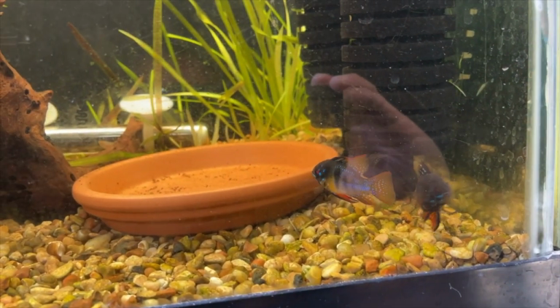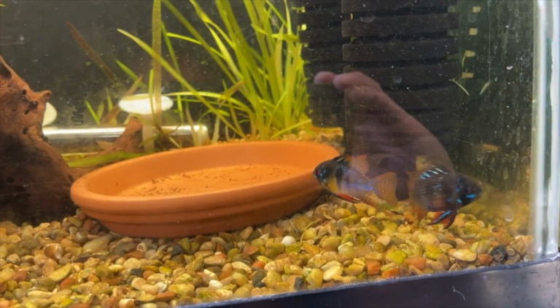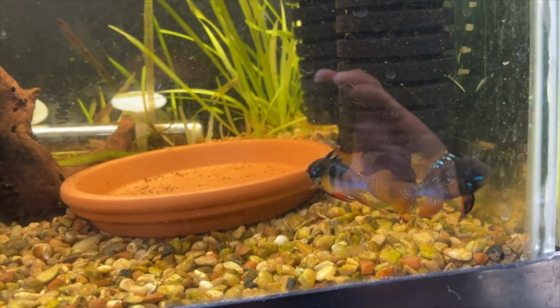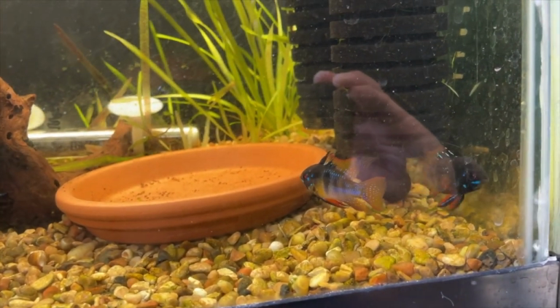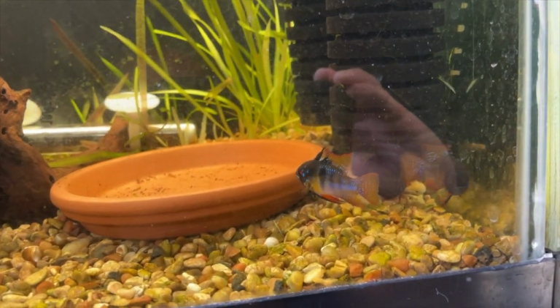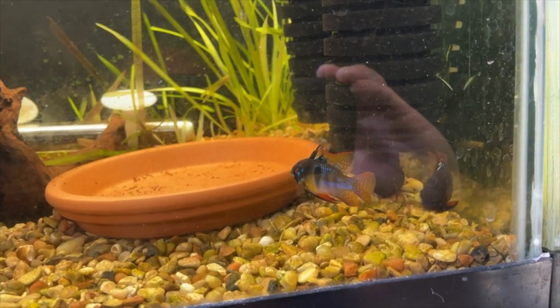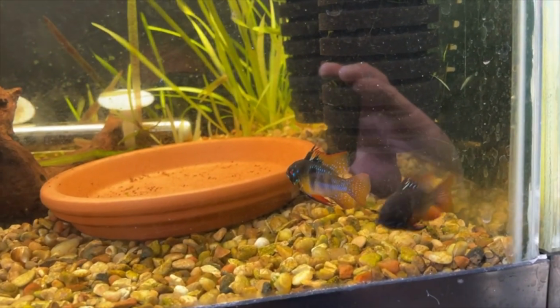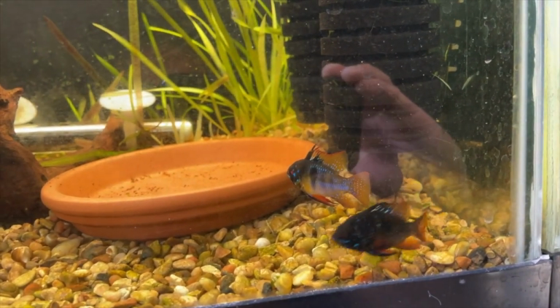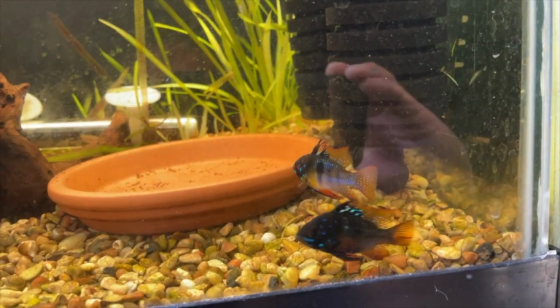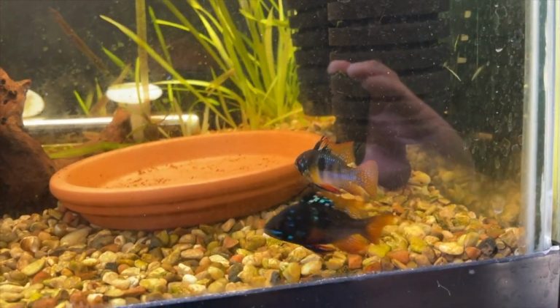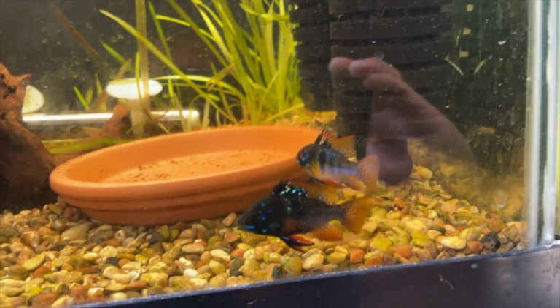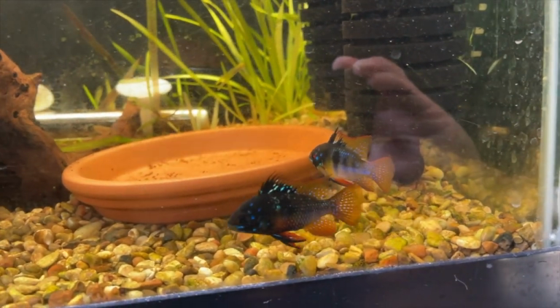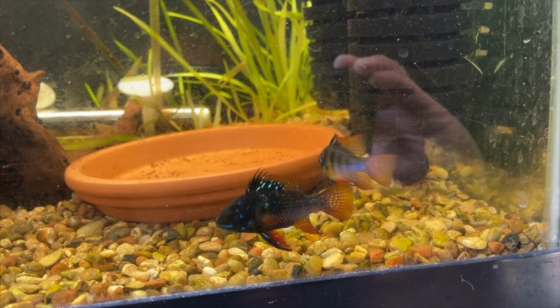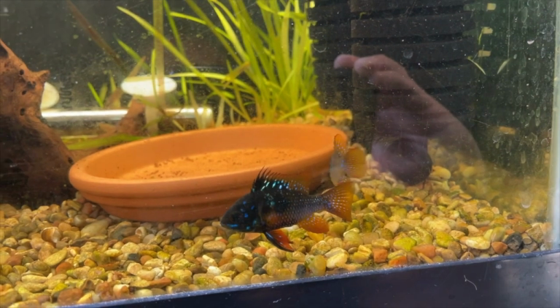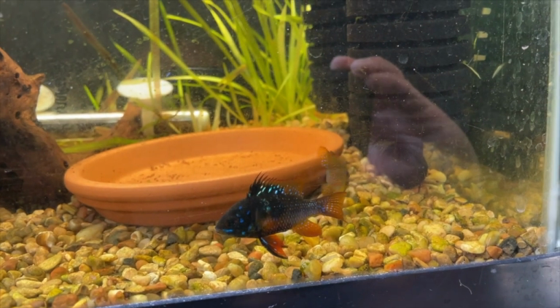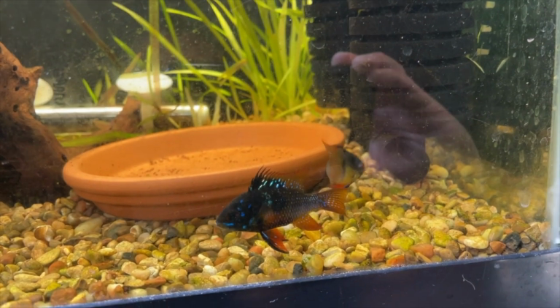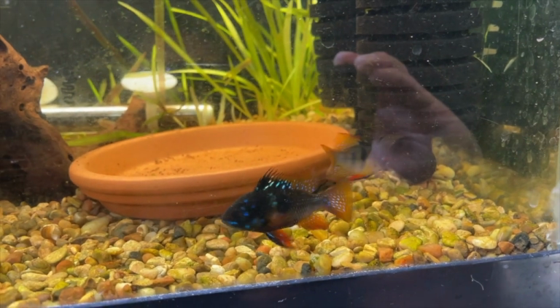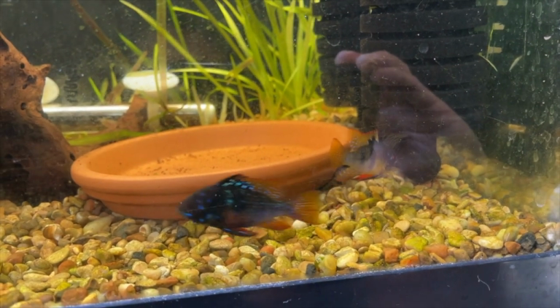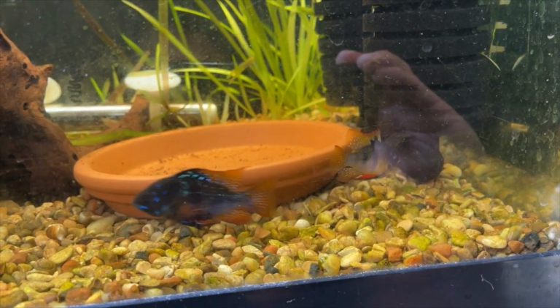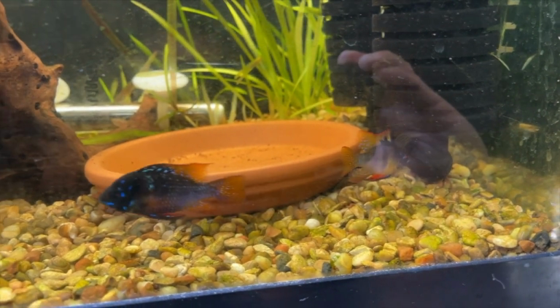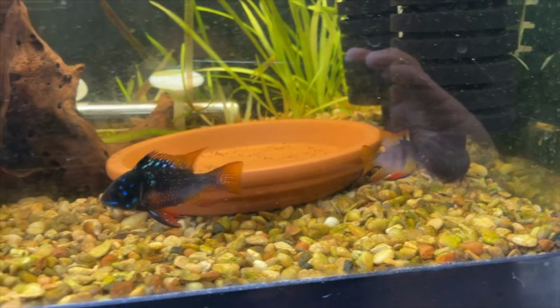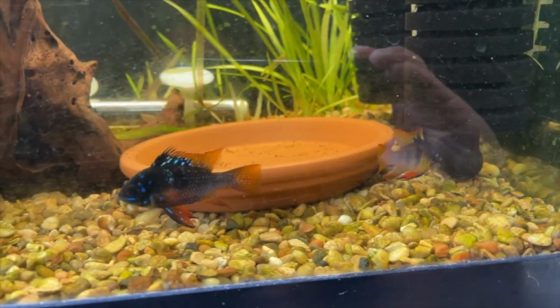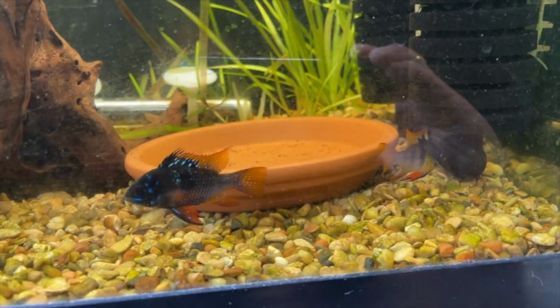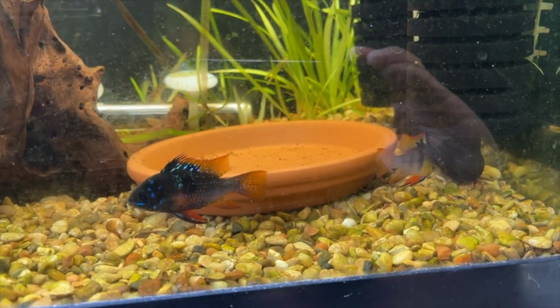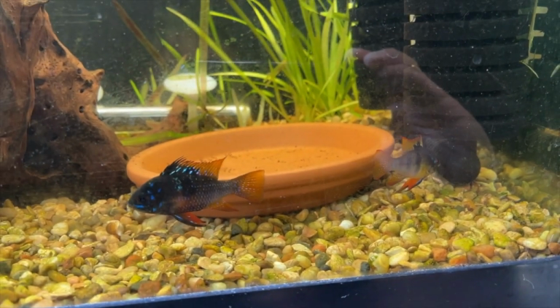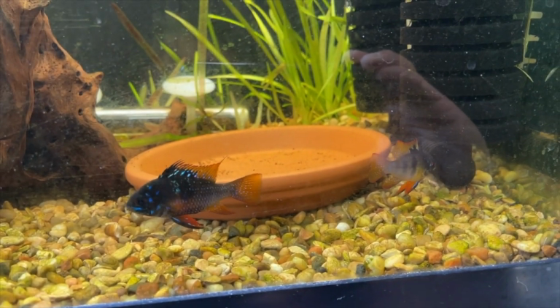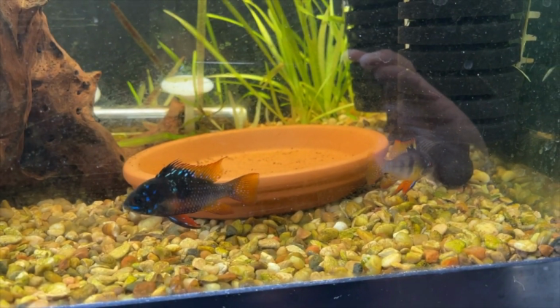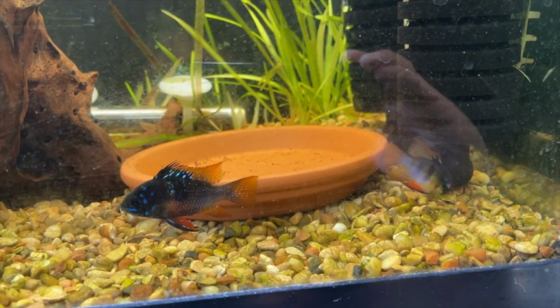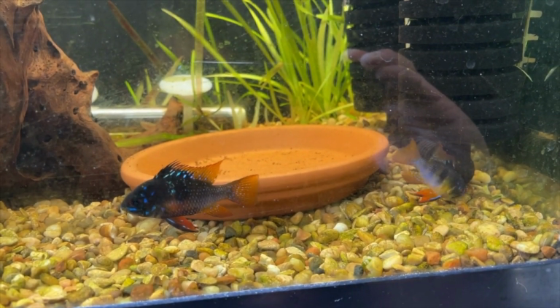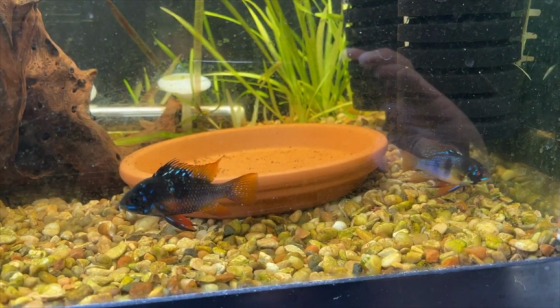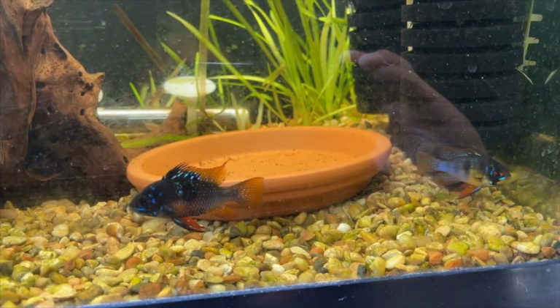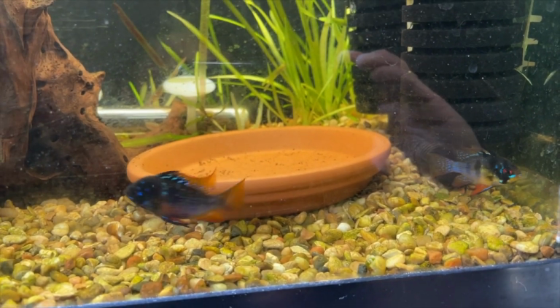These guys spawned a couple of times but decided to eat their eggs. So after the third time I decided to pull the eggs from the parents.